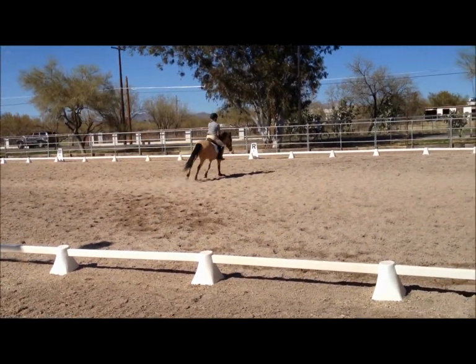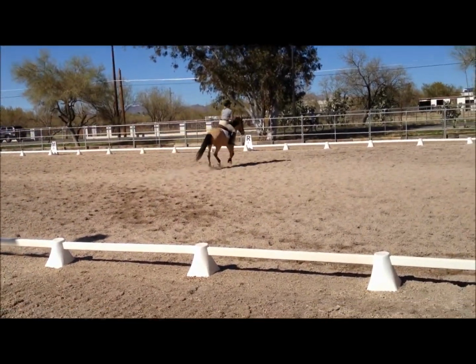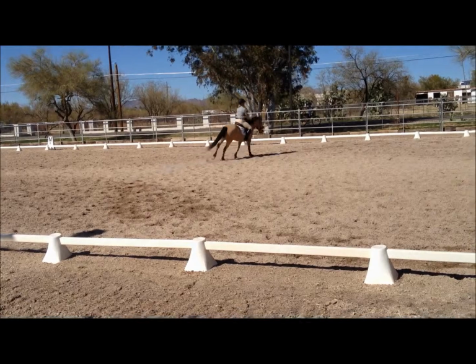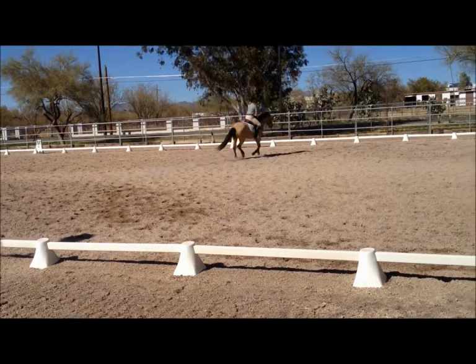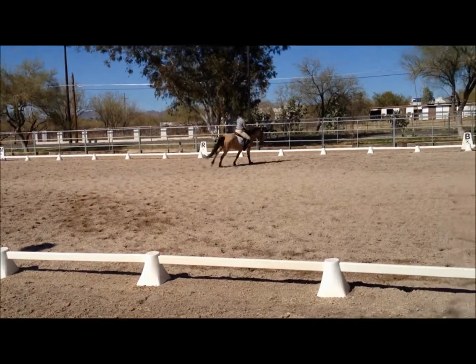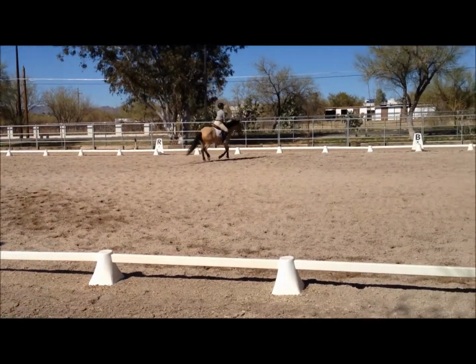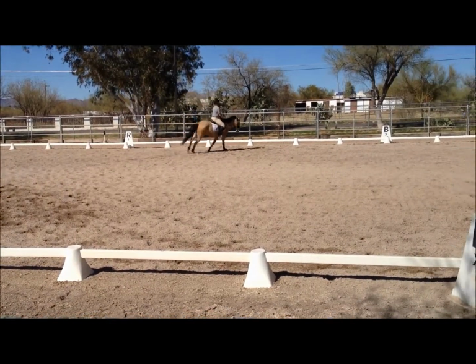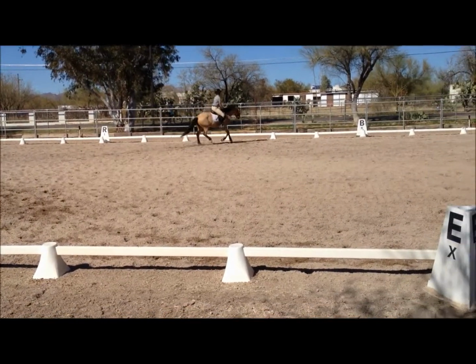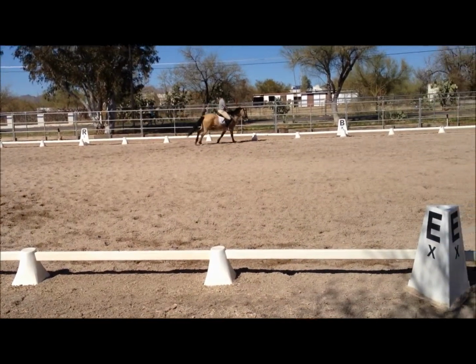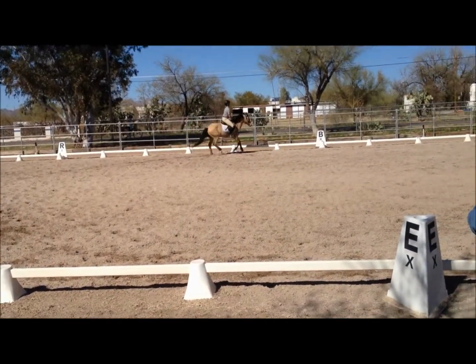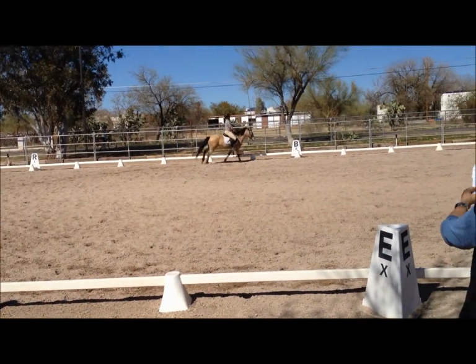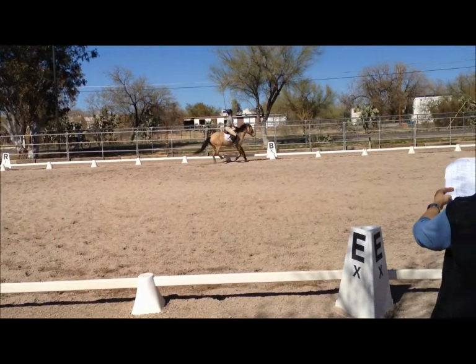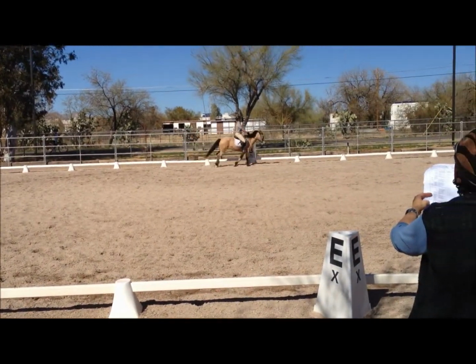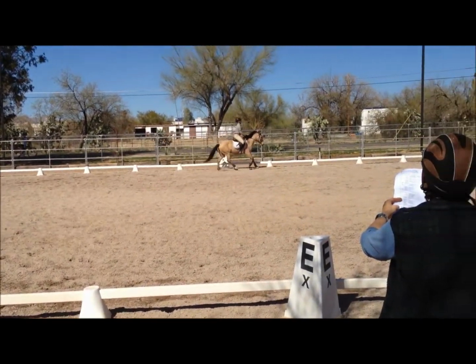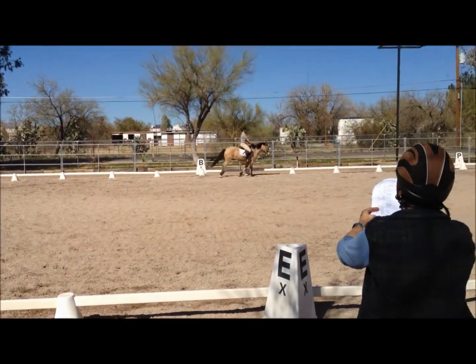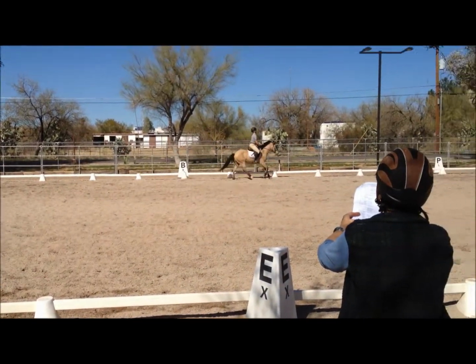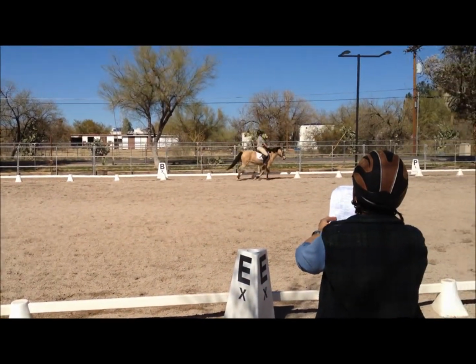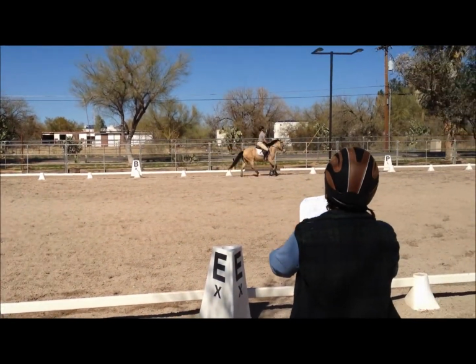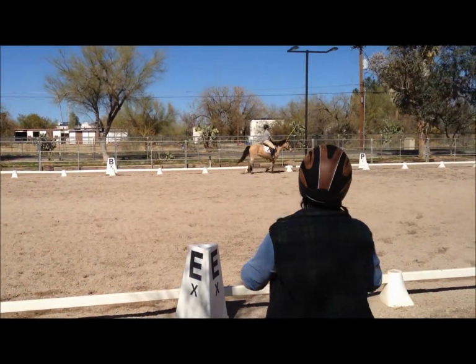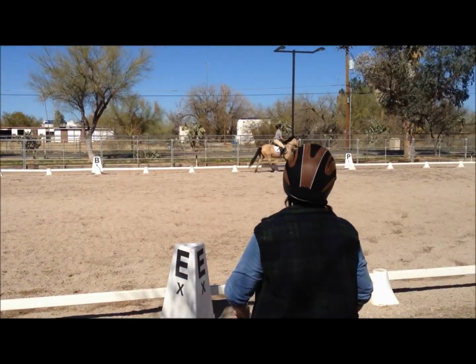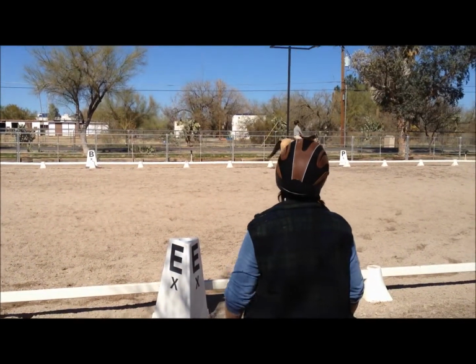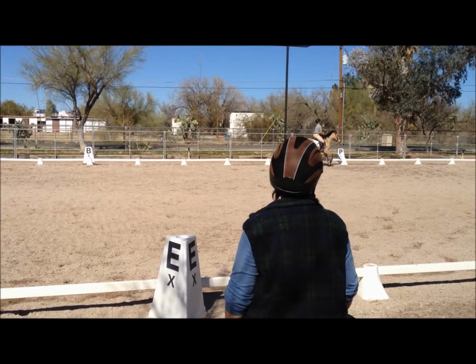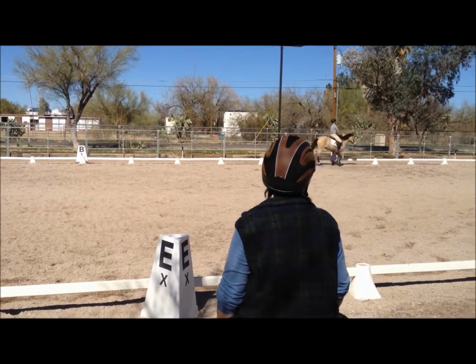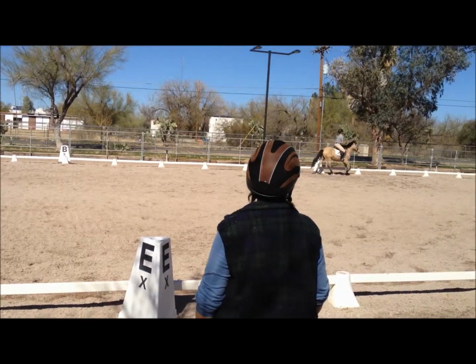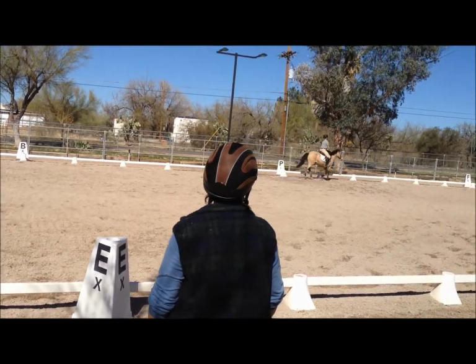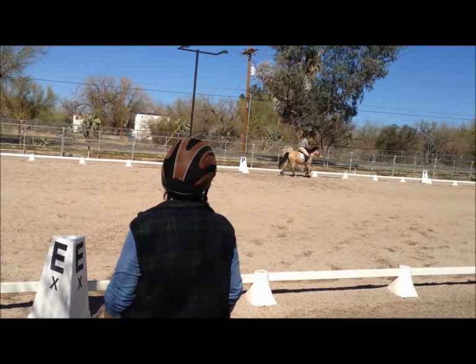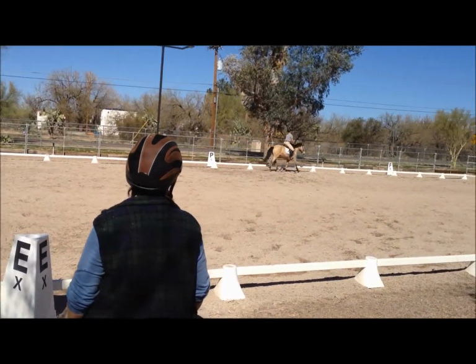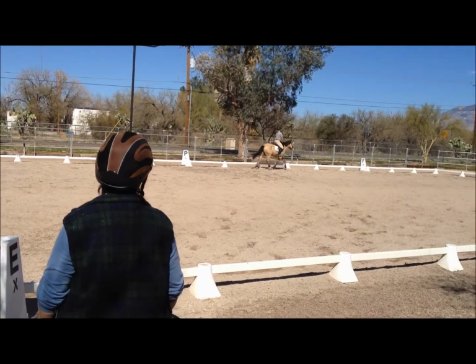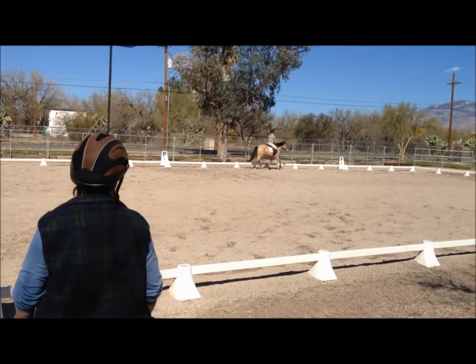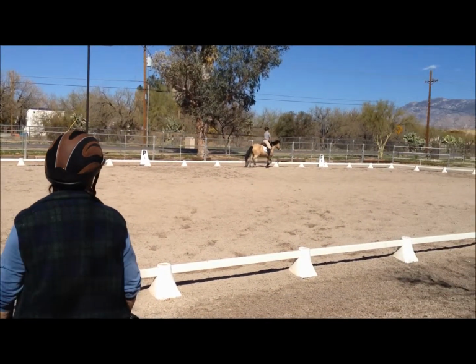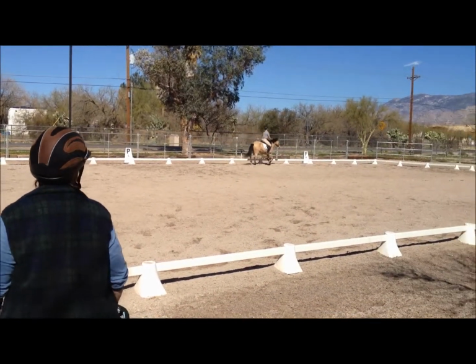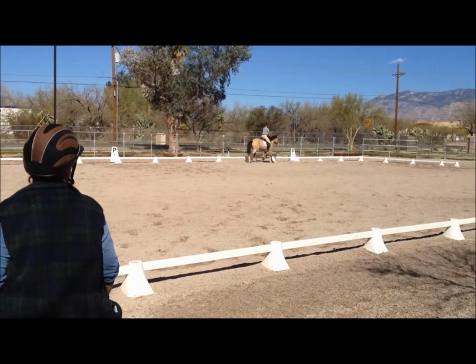Between B and F, working trot. A, down center line. X, halt, salute.